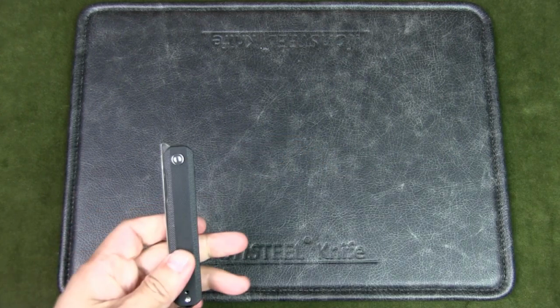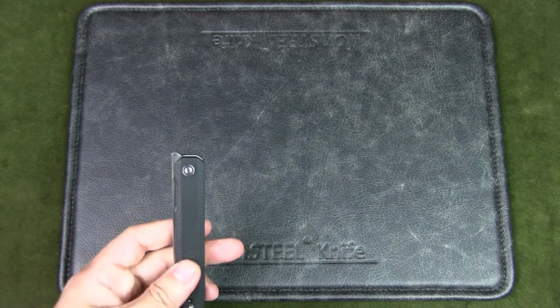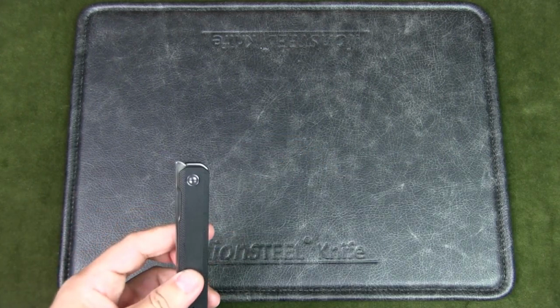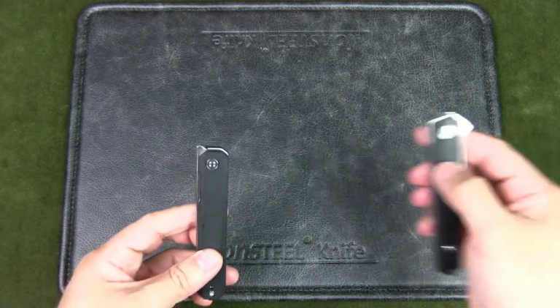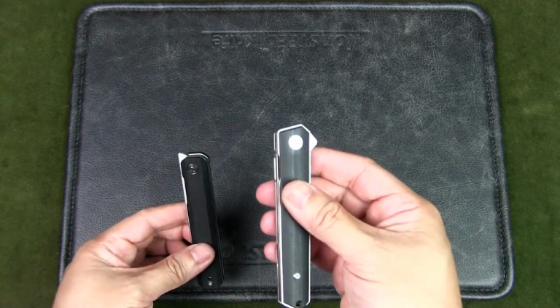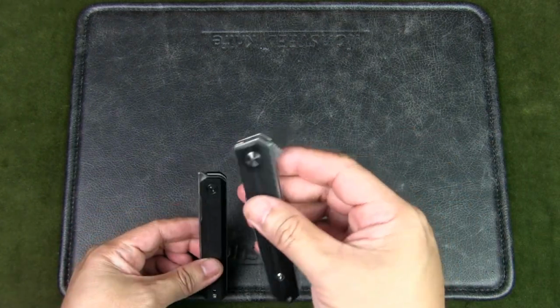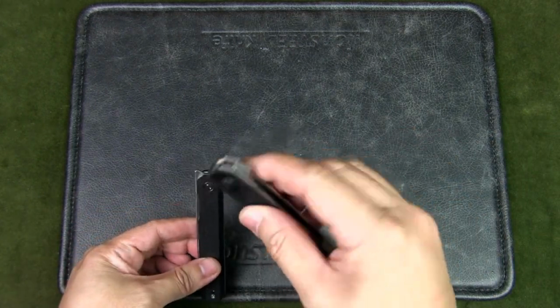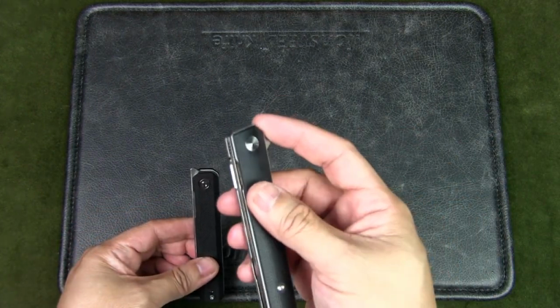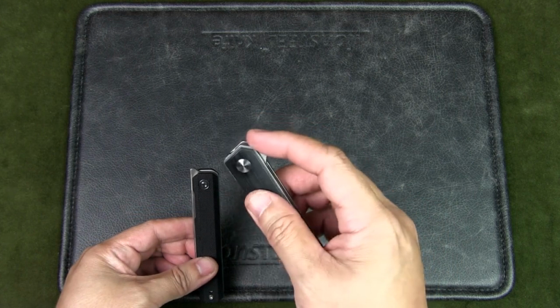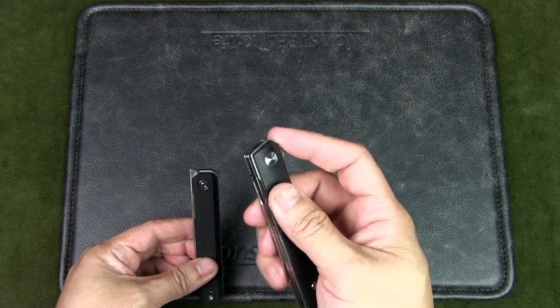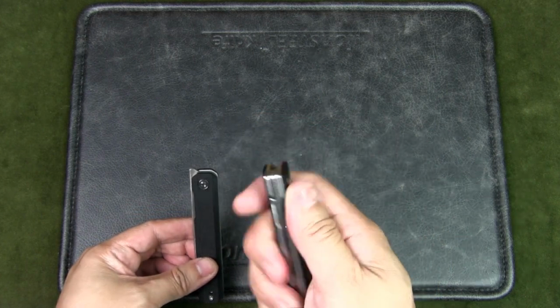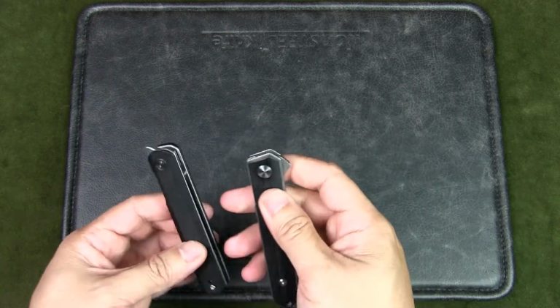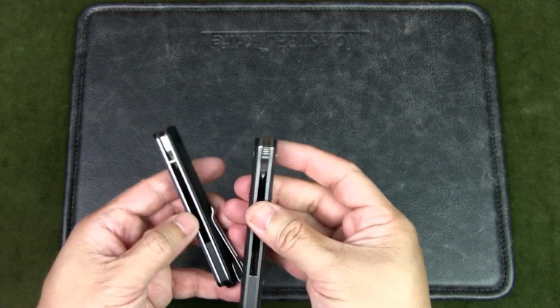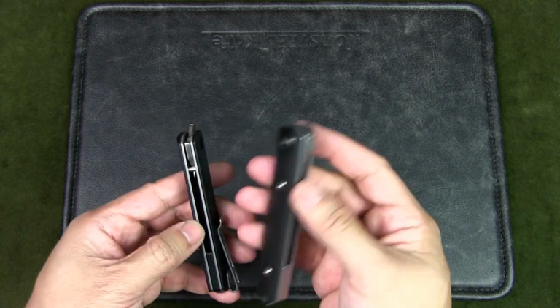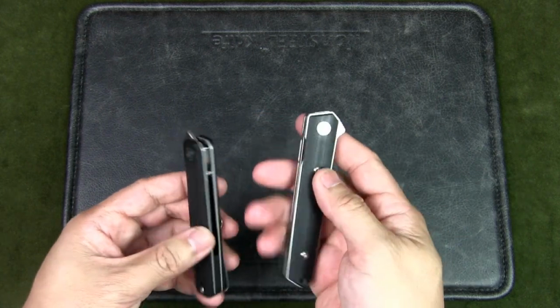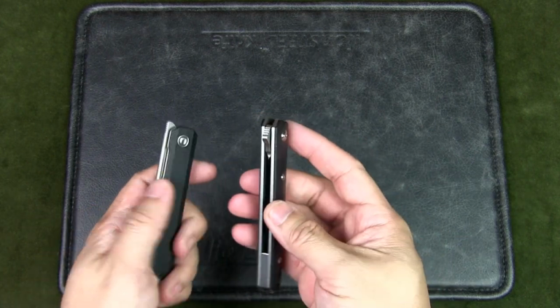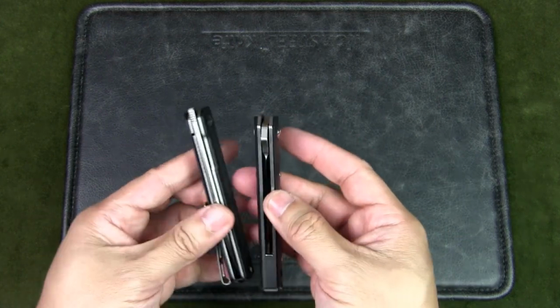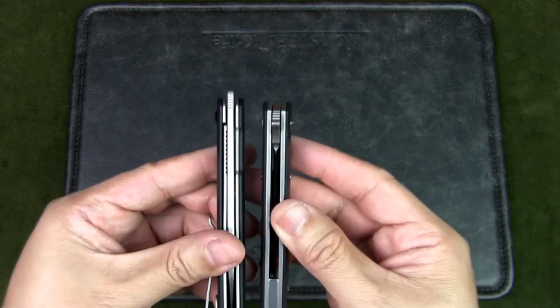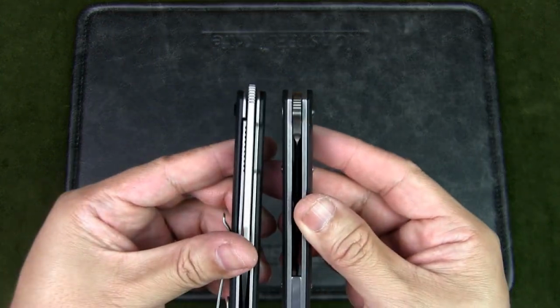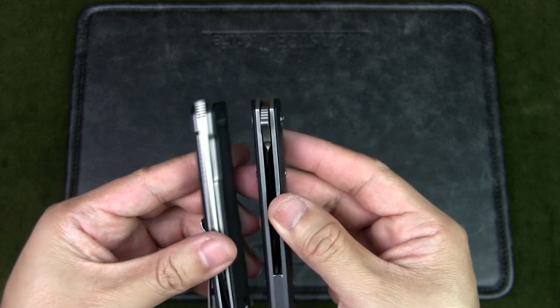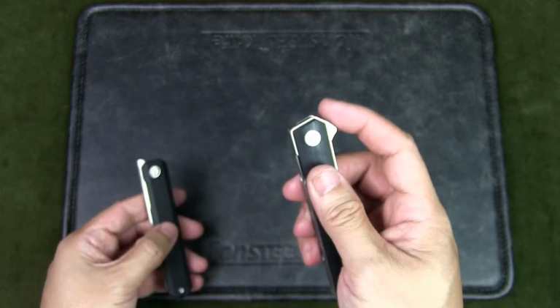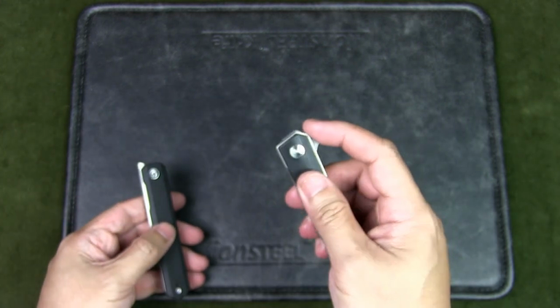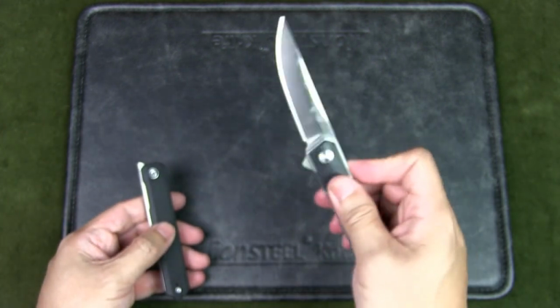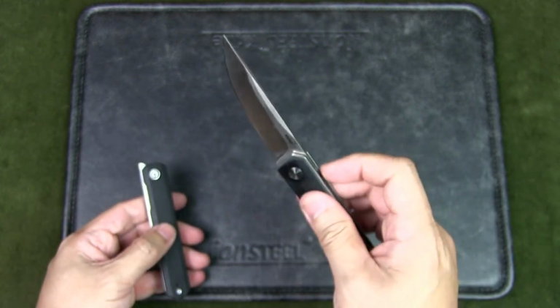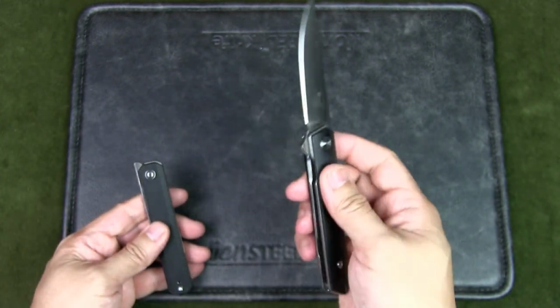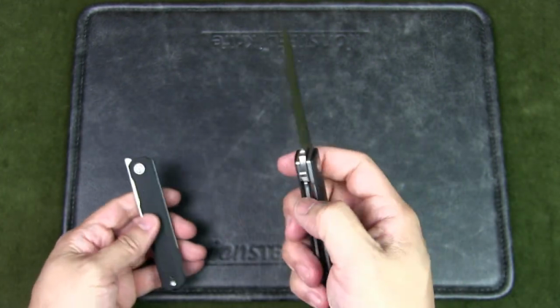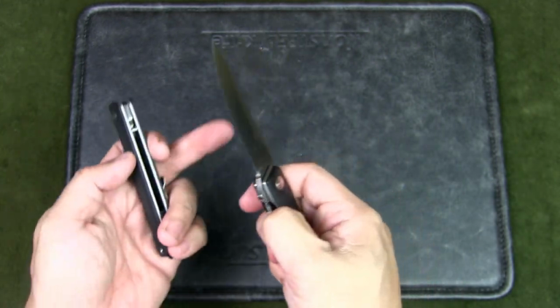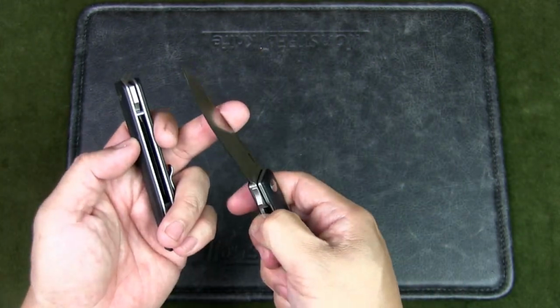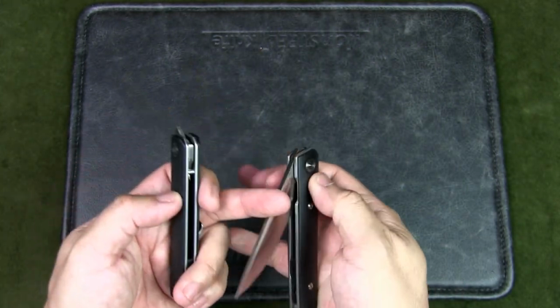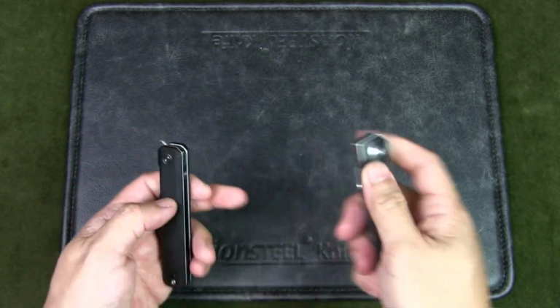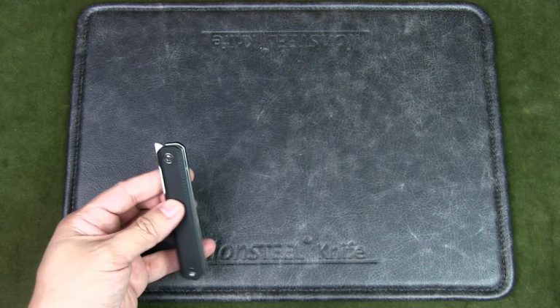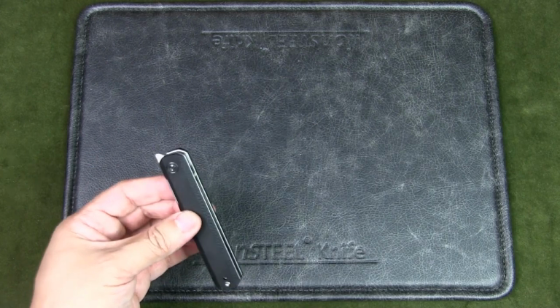The other knife I do like is the Boker Plus Quicken flipper. Also very solid, but it's much heavier — you can see it by the liners there. I do like that flipper action: very solid and easy to deploy.